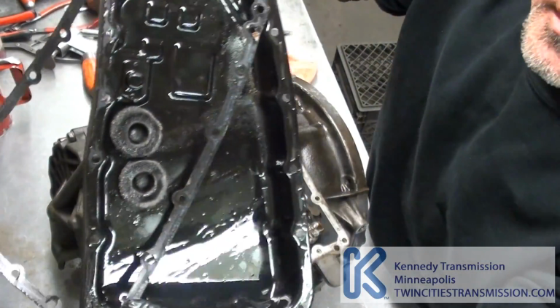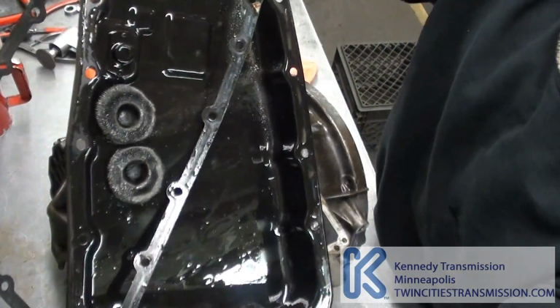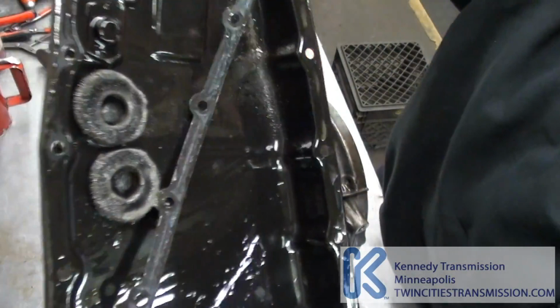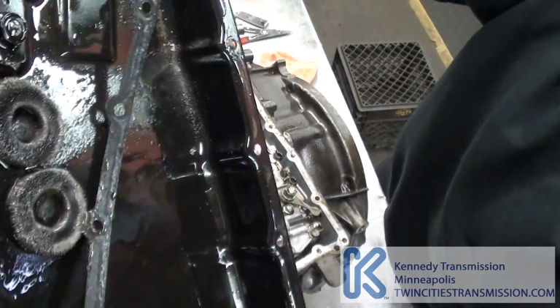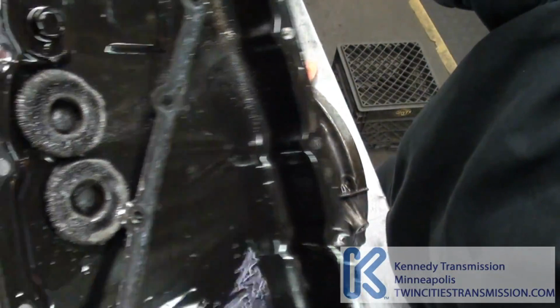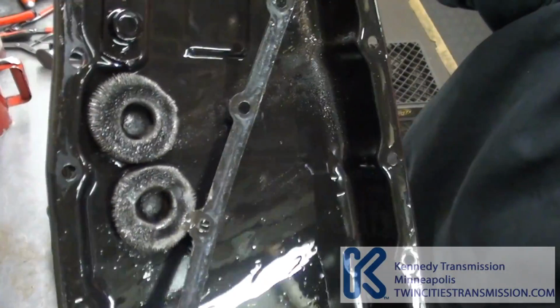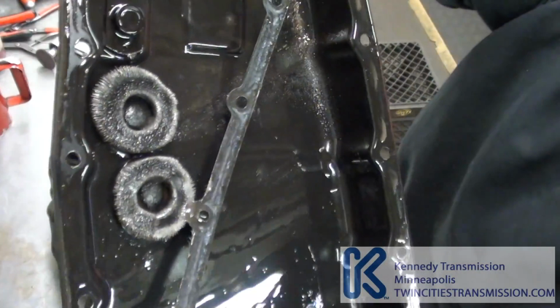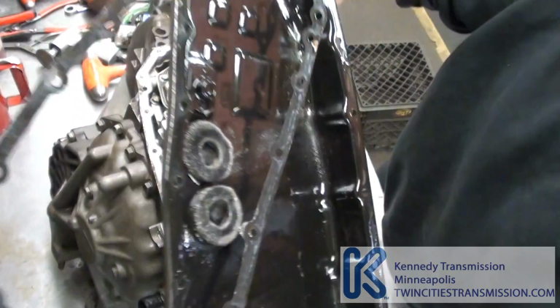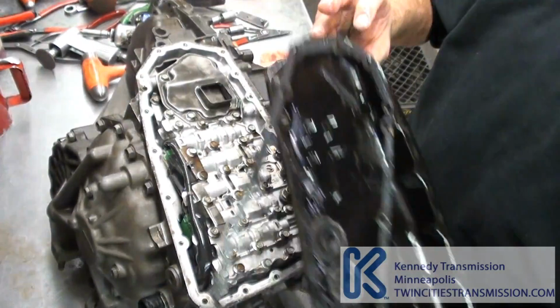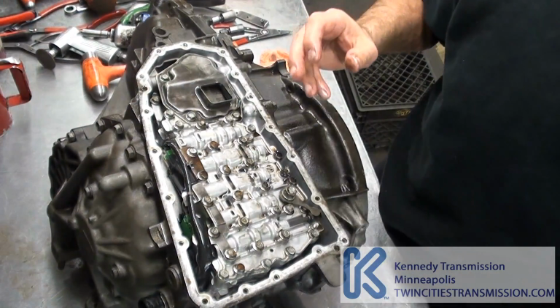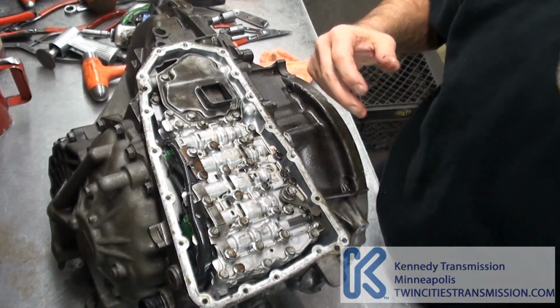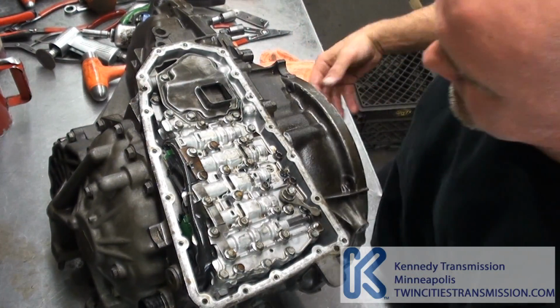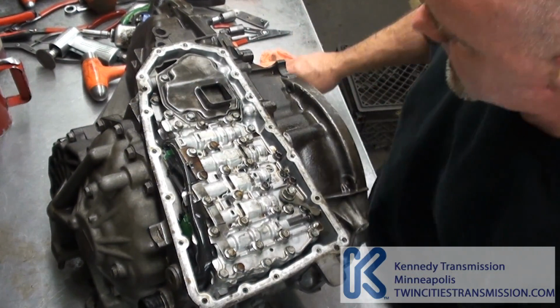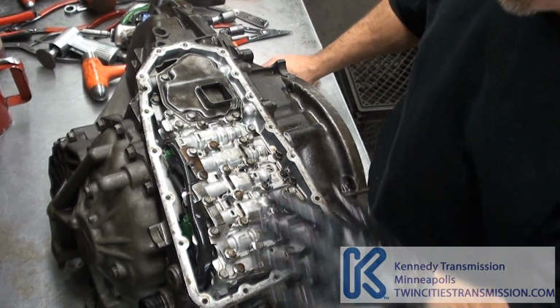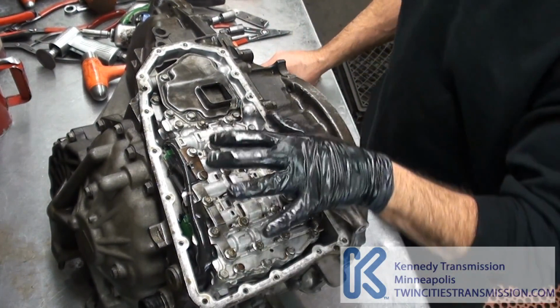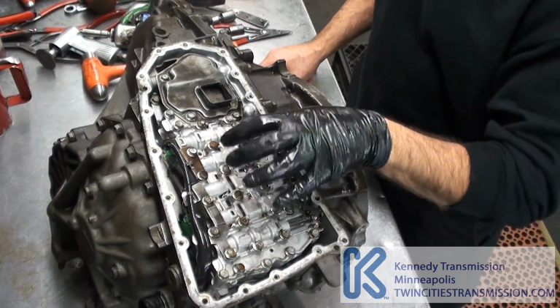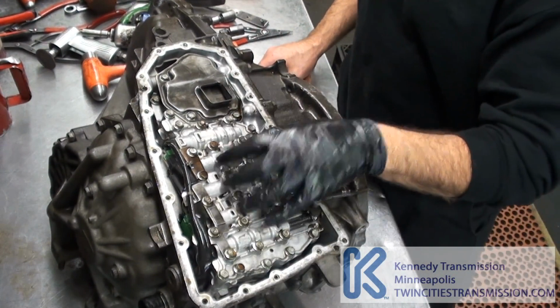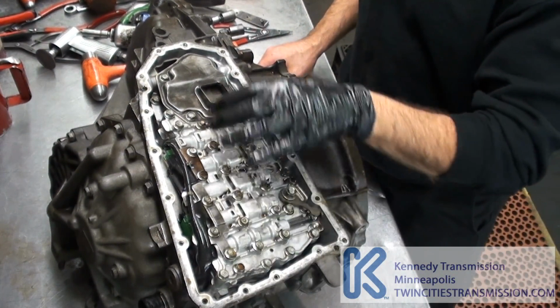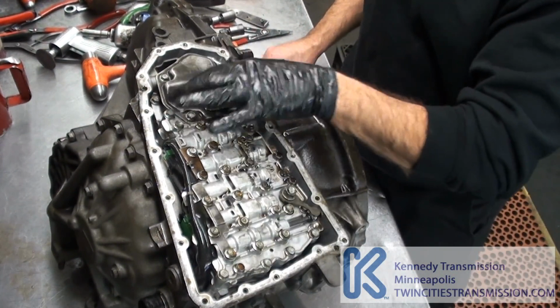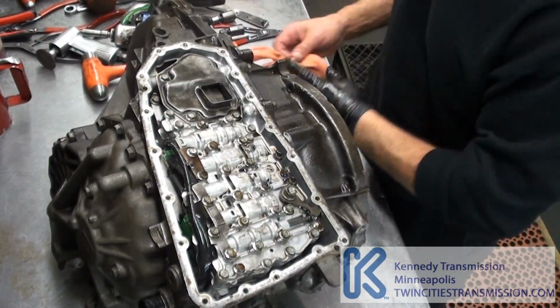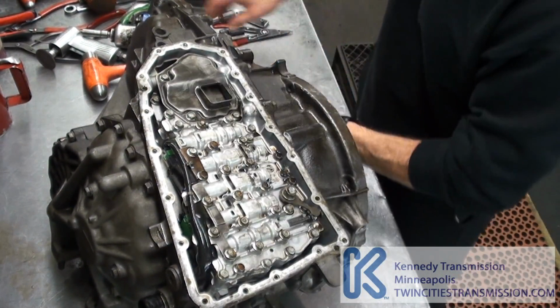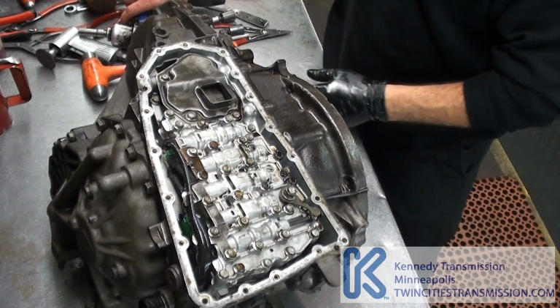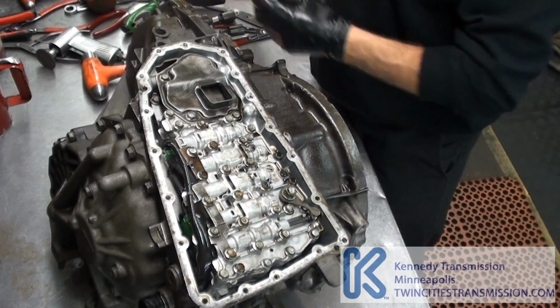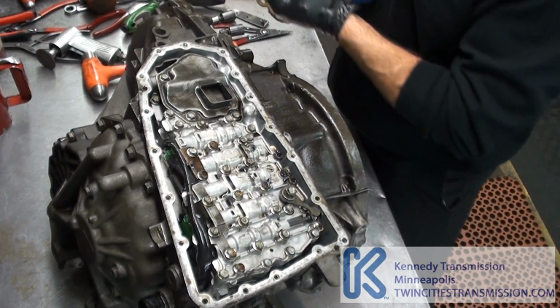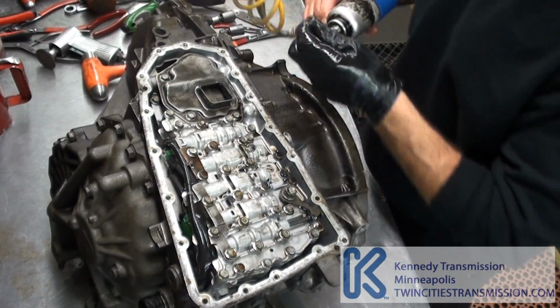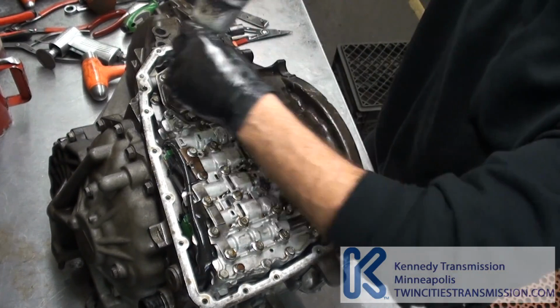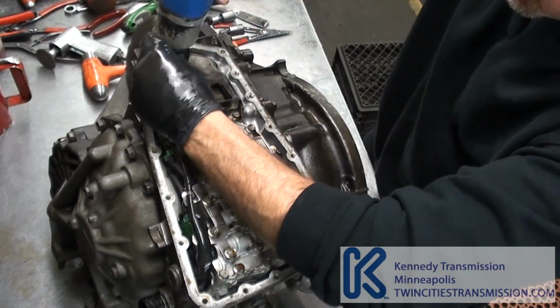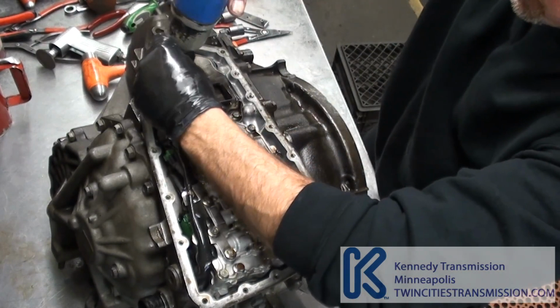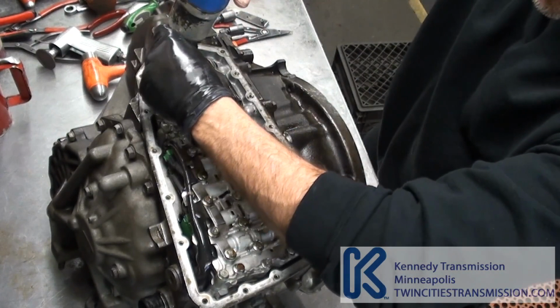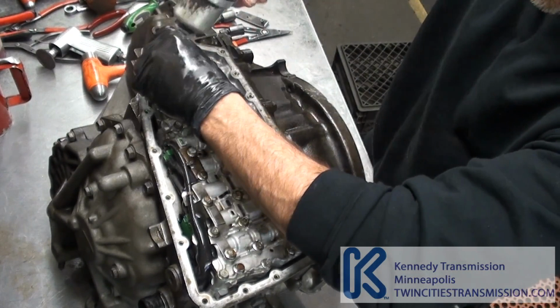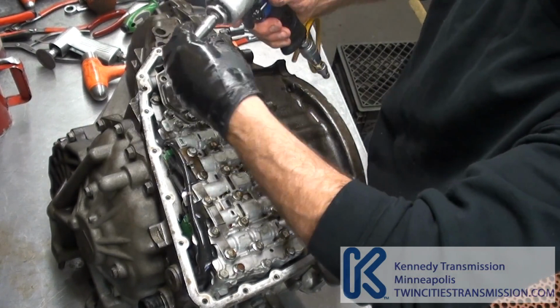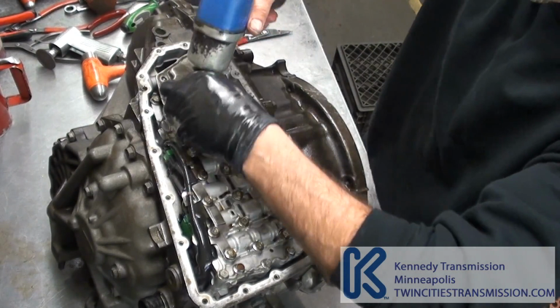You can see on the magnet — both magnets — there's some metal. You've got your valve body and filter. I'll start by taking the filter off; it's three 10 millimeters.